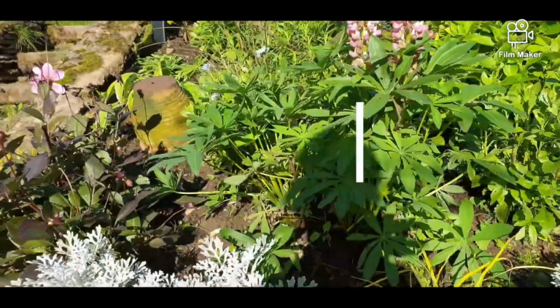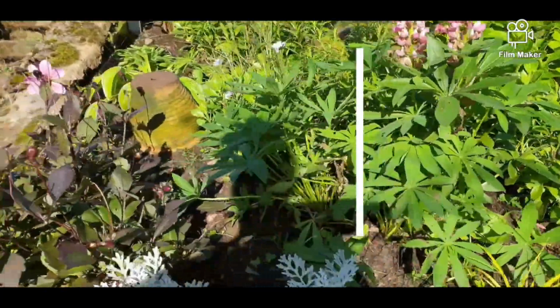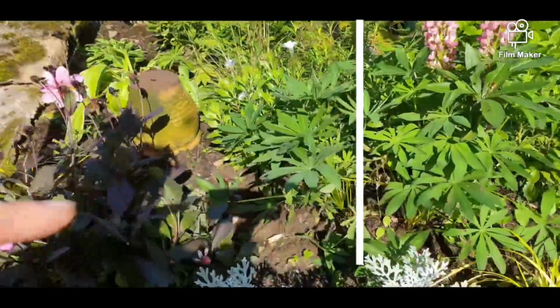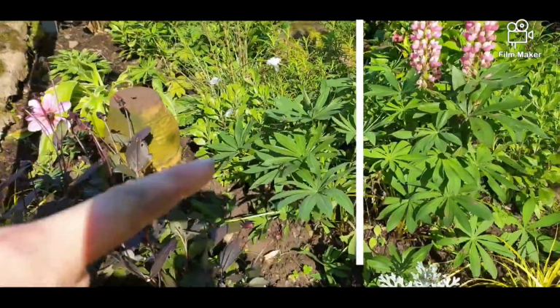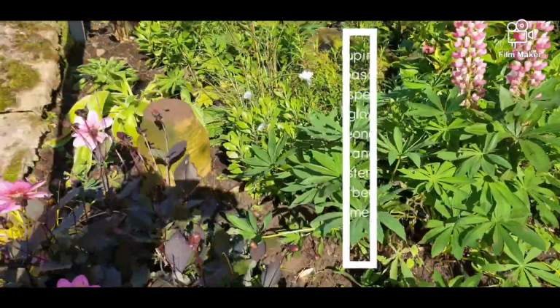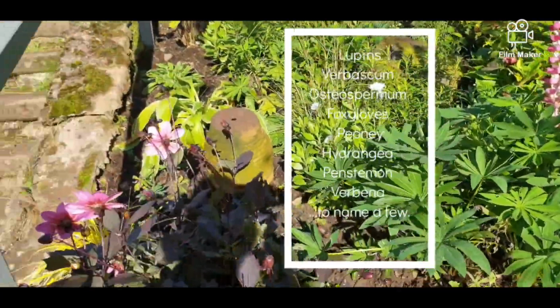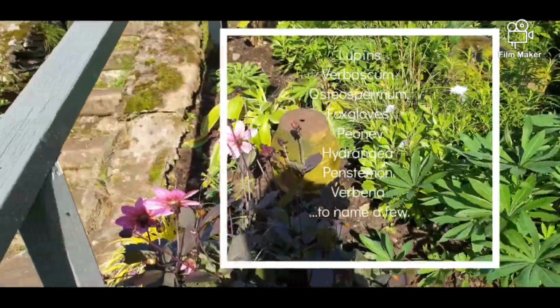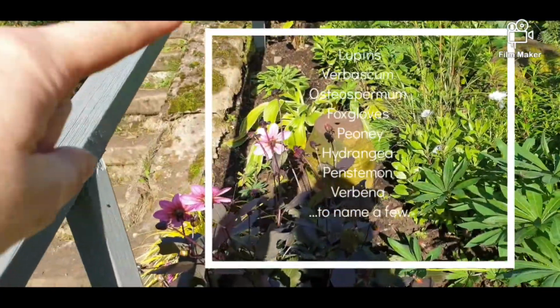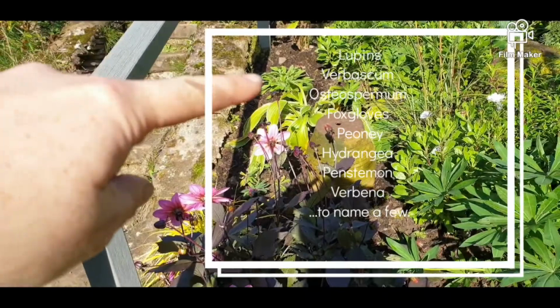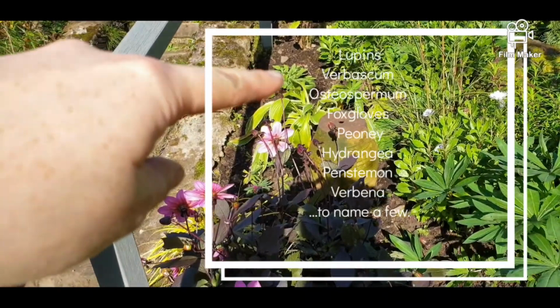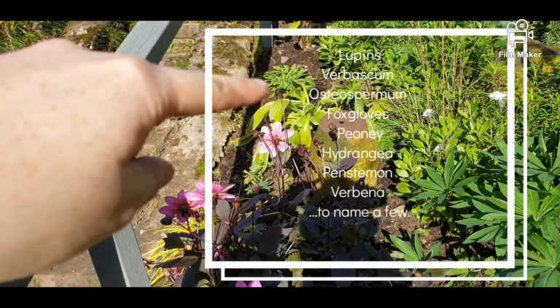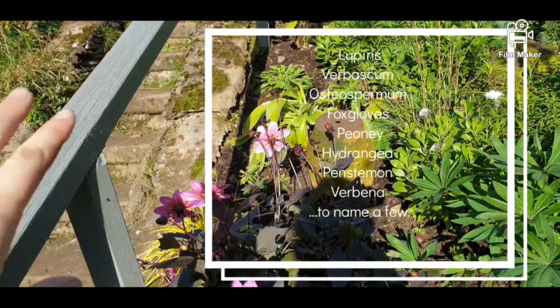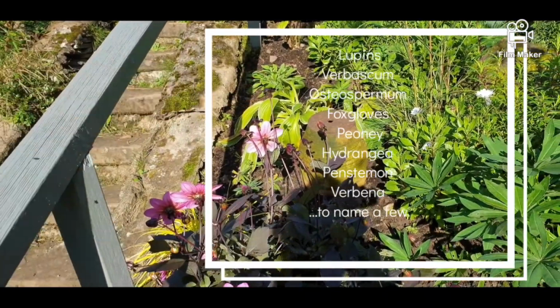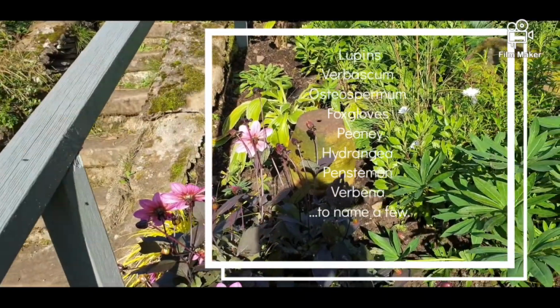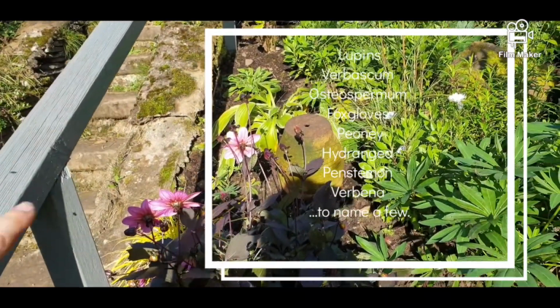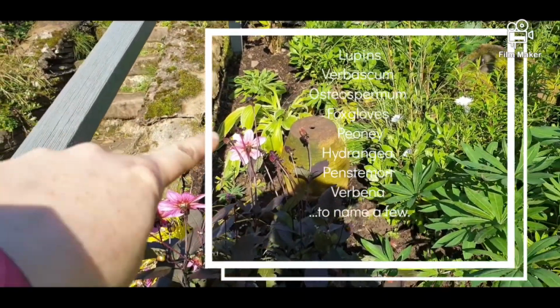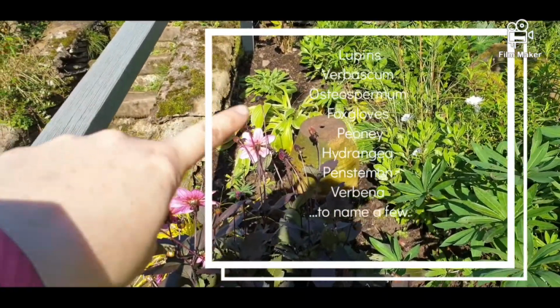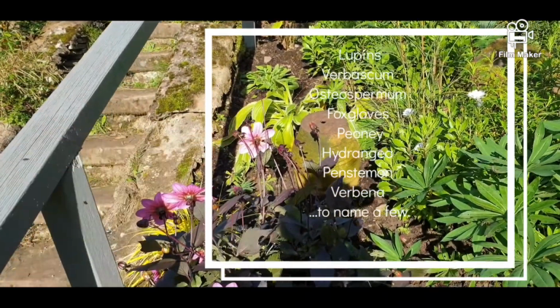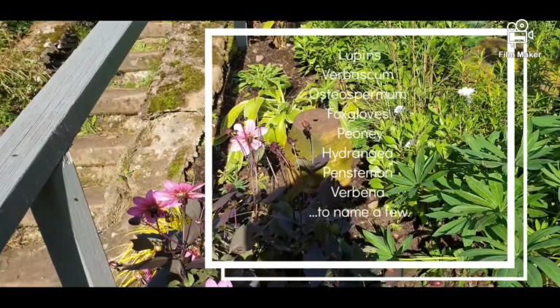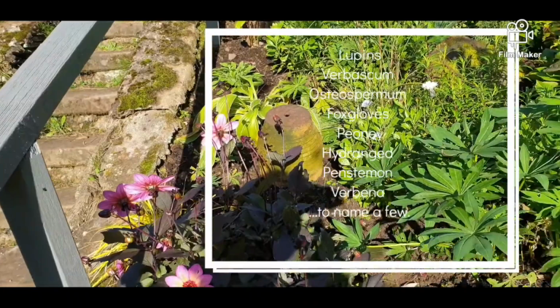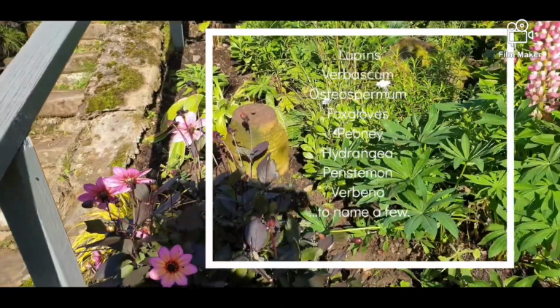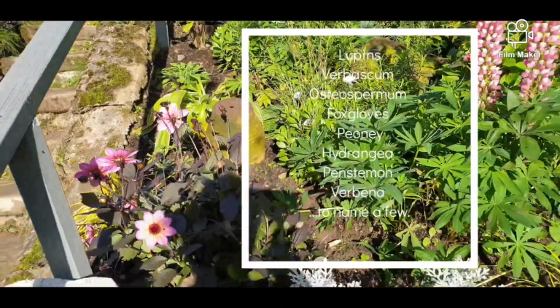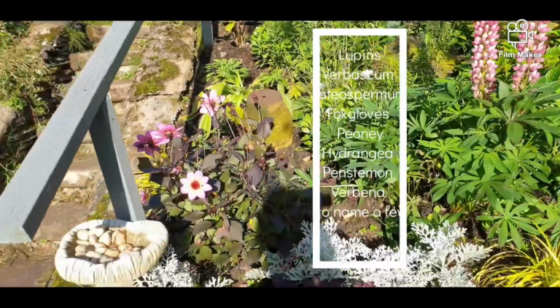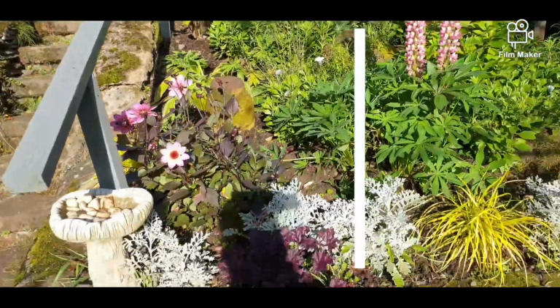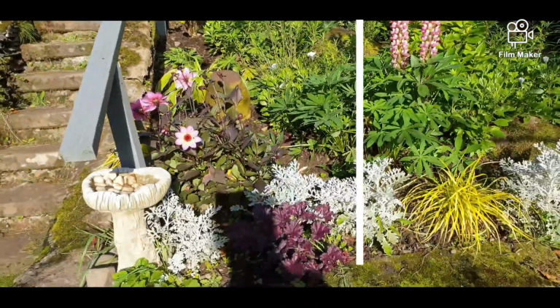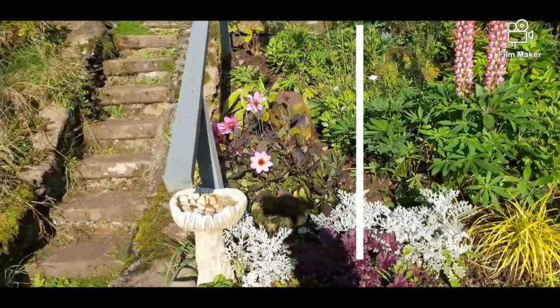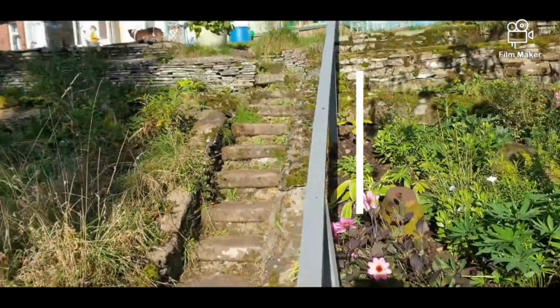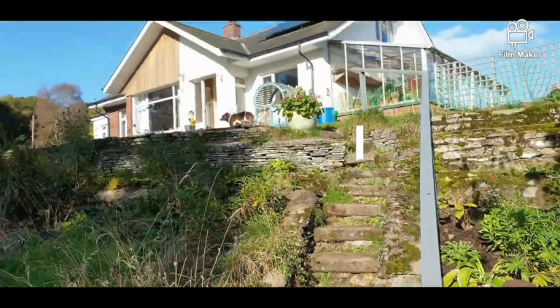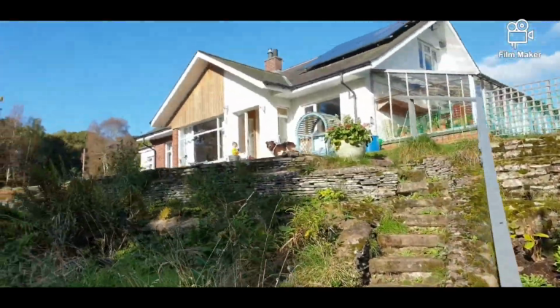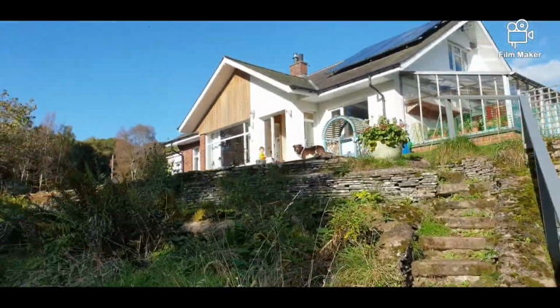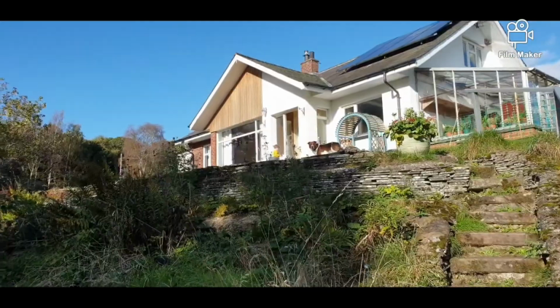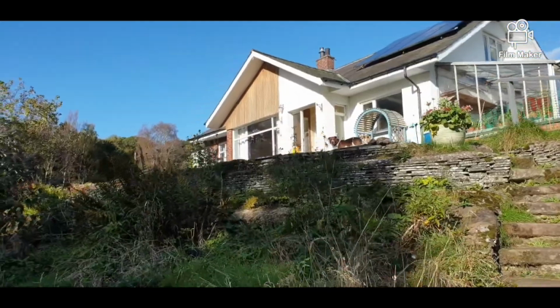You know, lupins dotted all the way around, just little ones. There's another bunch of foxgloves, hostas. I've got a hosta down at the front as well.